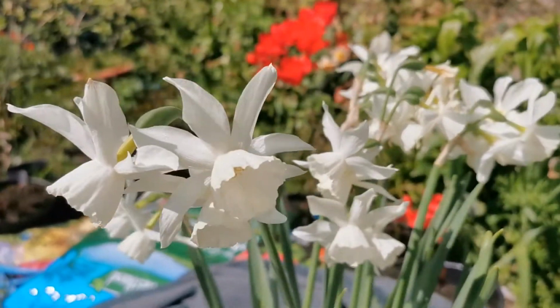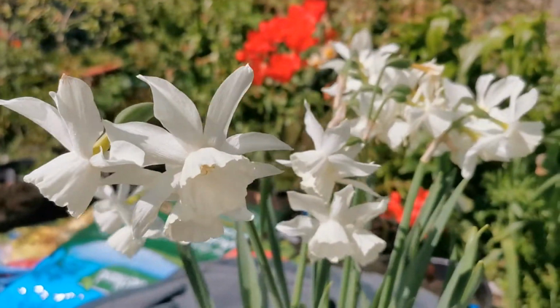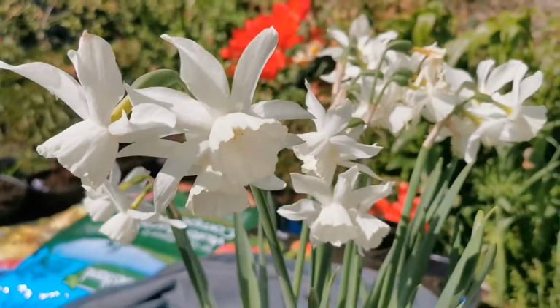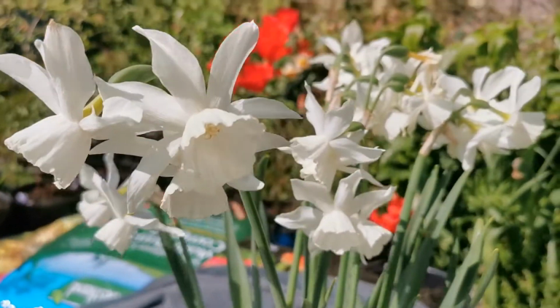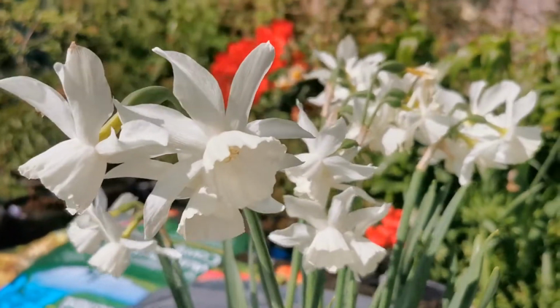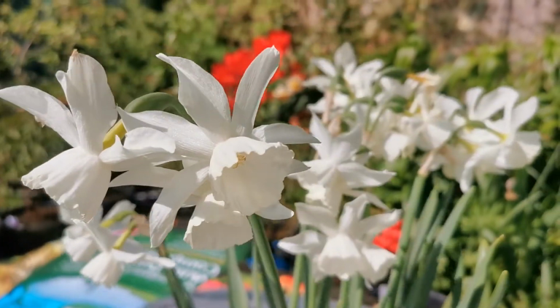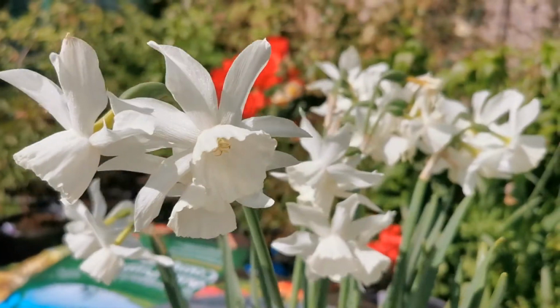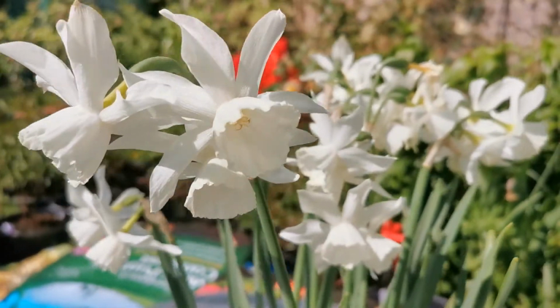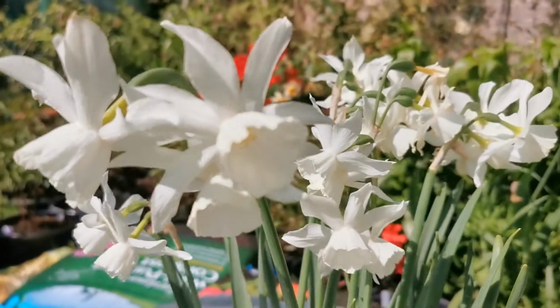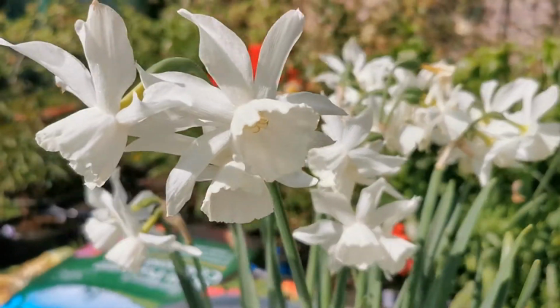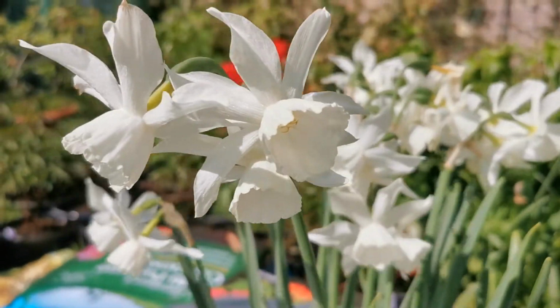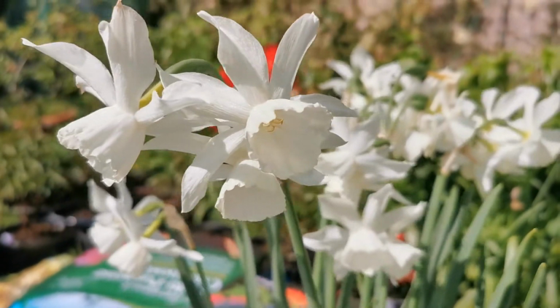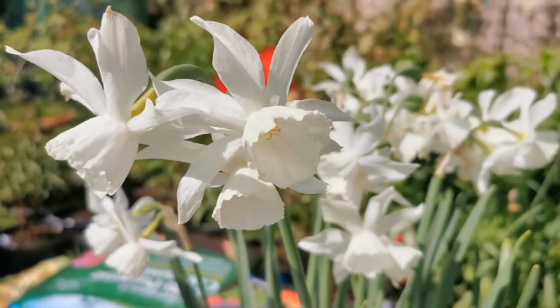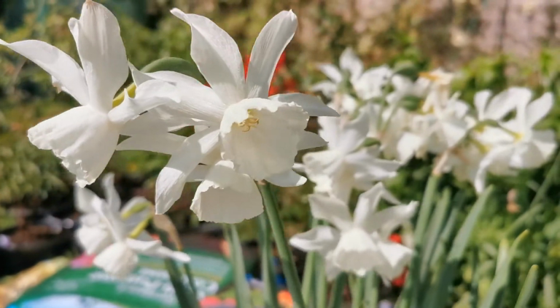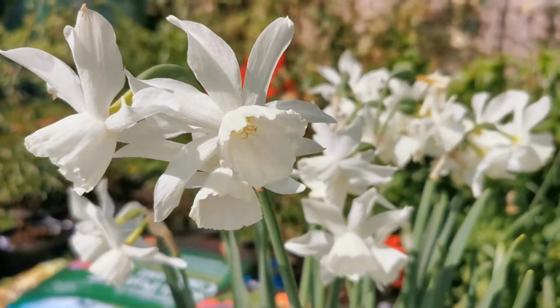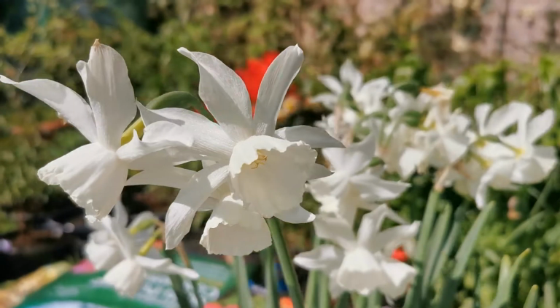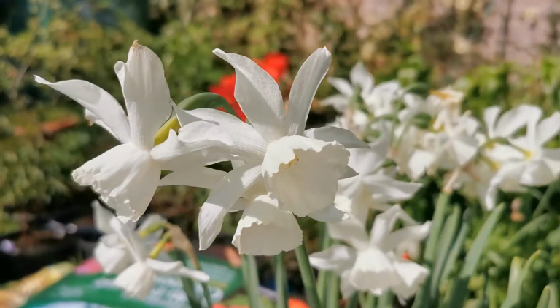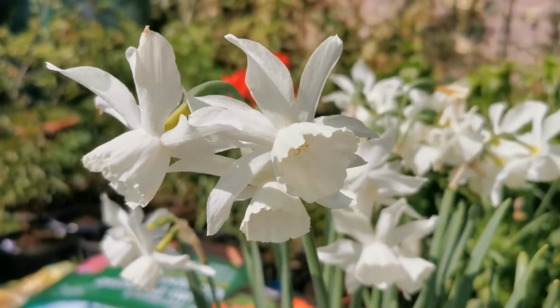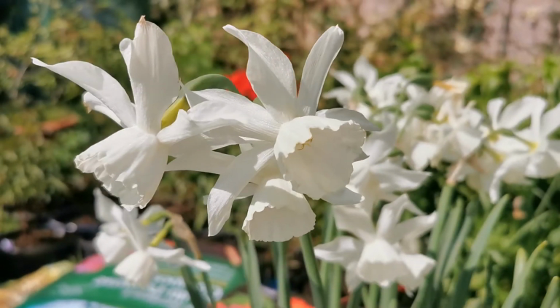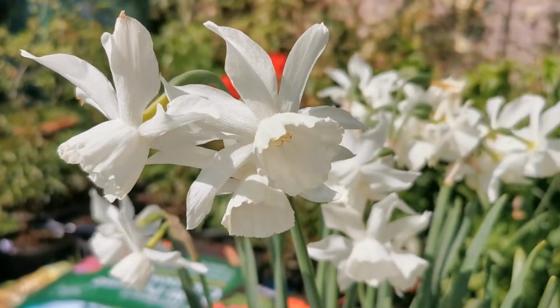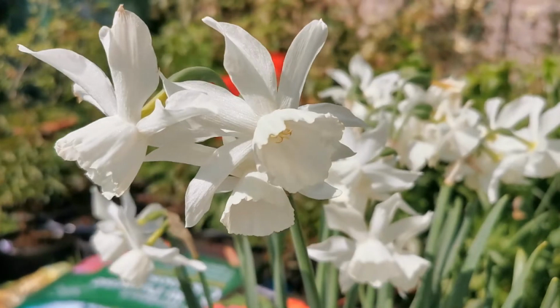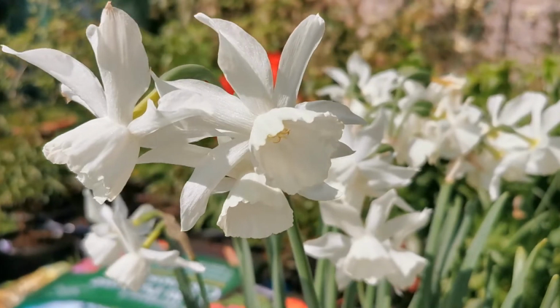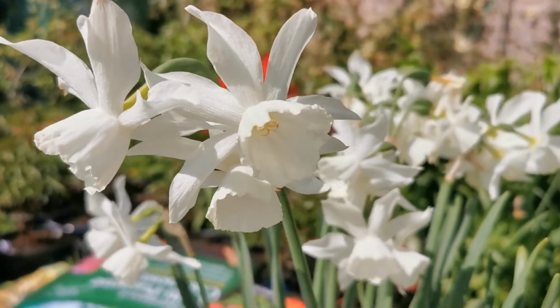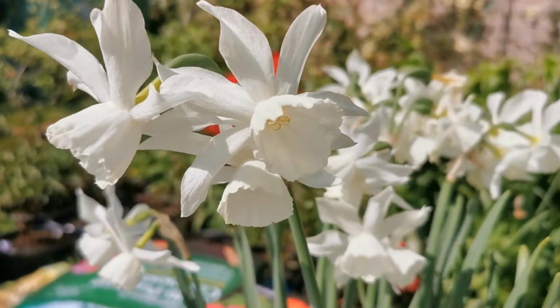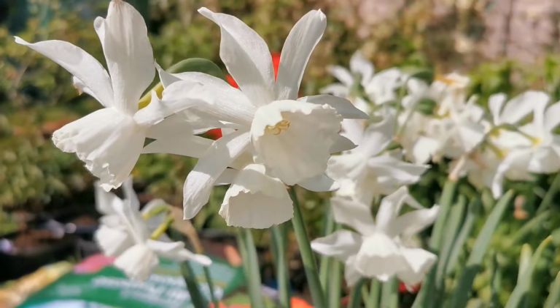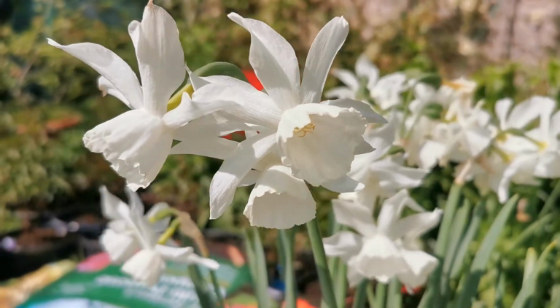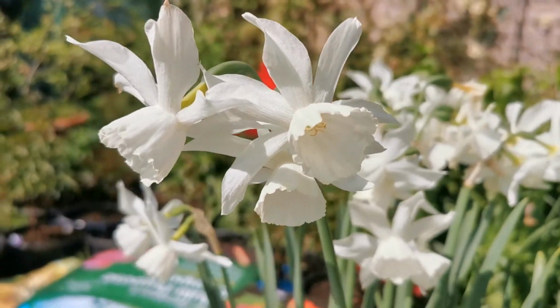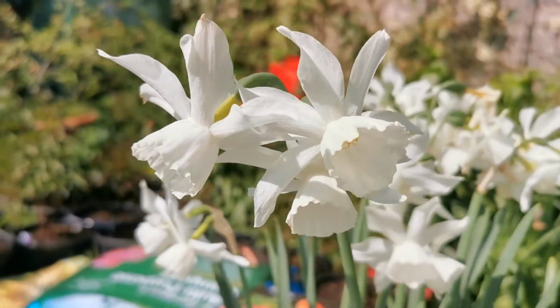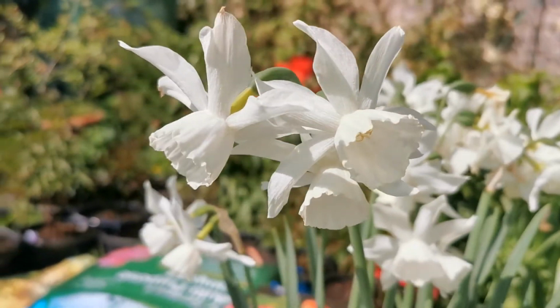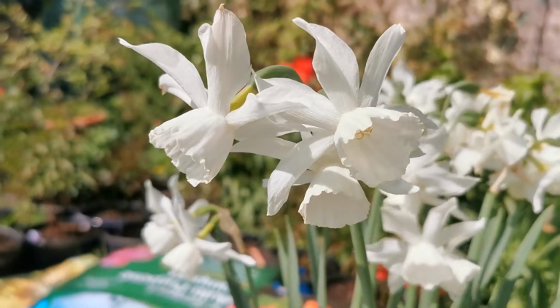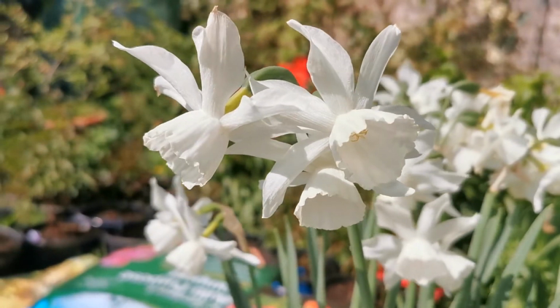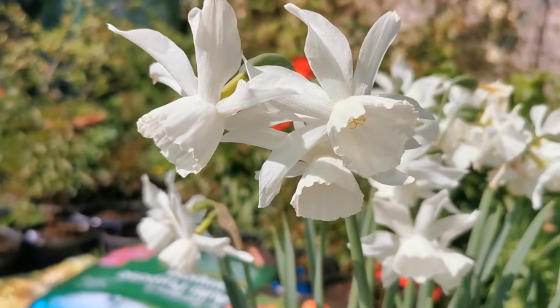Hello again from Plant Review. Today is Narcissus Reviews Day. My review today is about Narcissus Thalia.